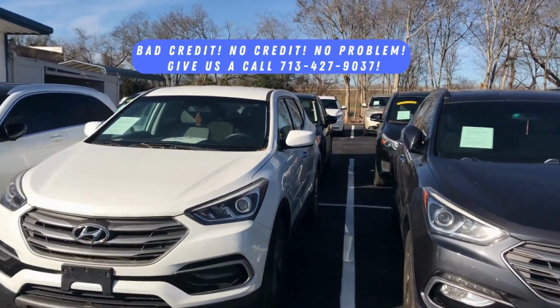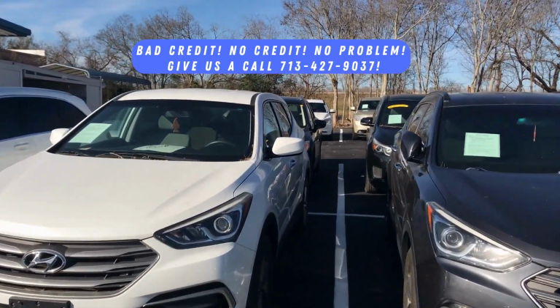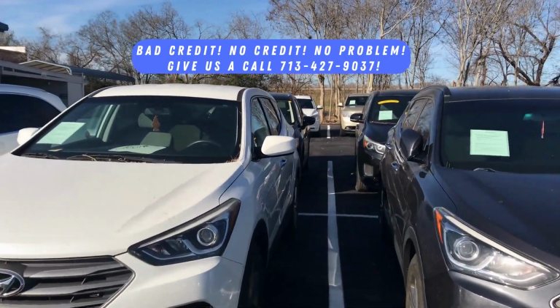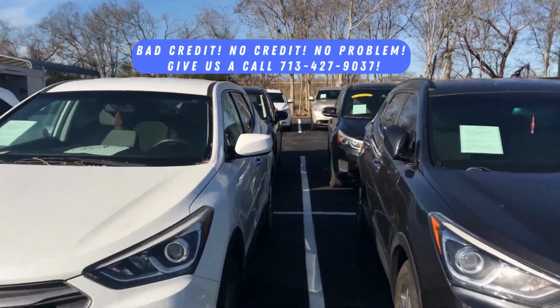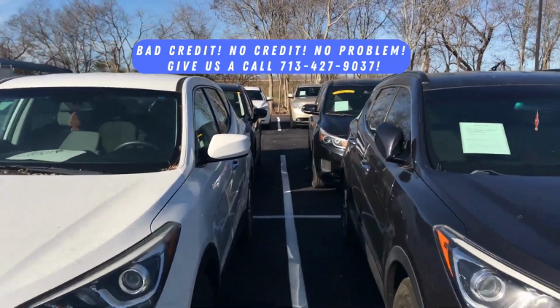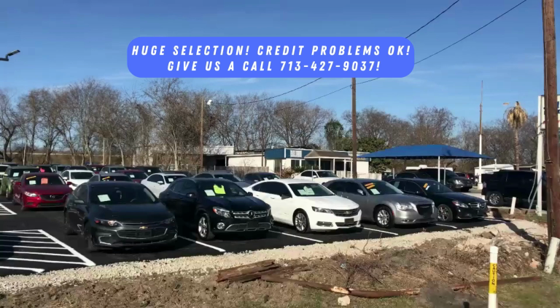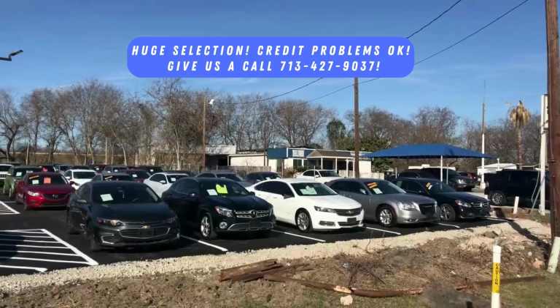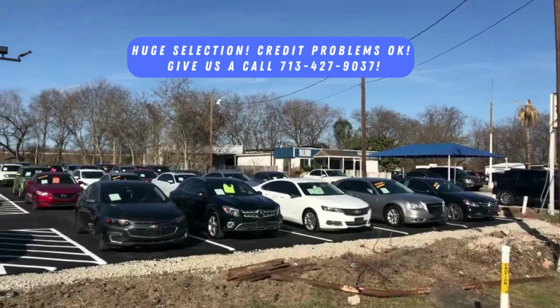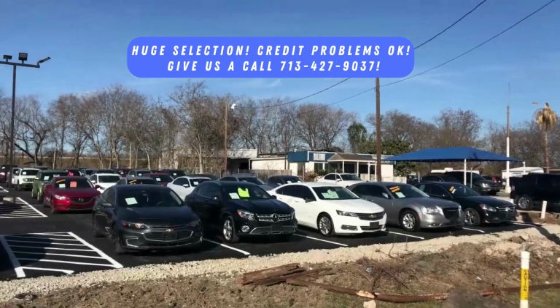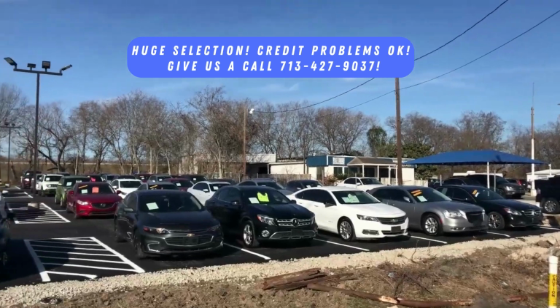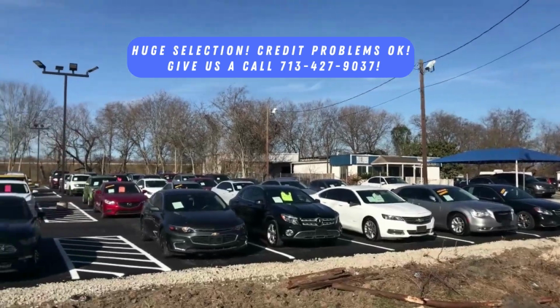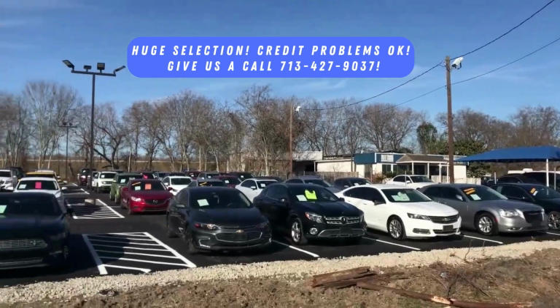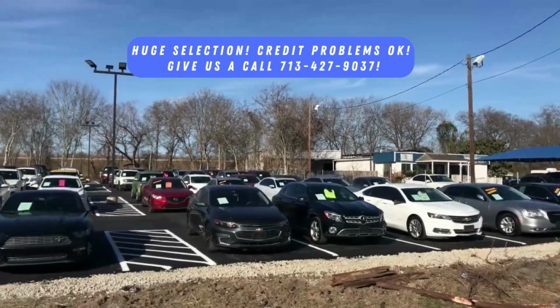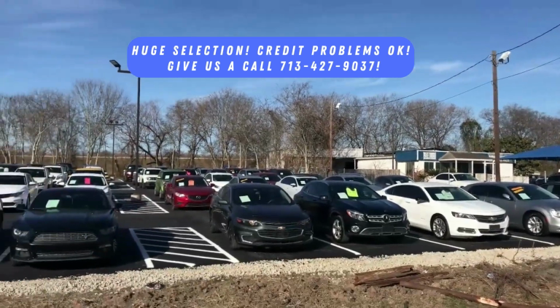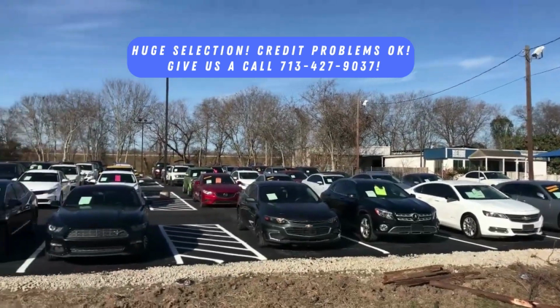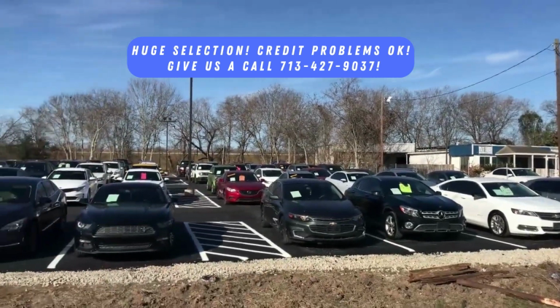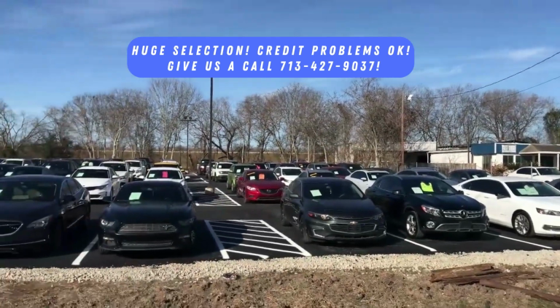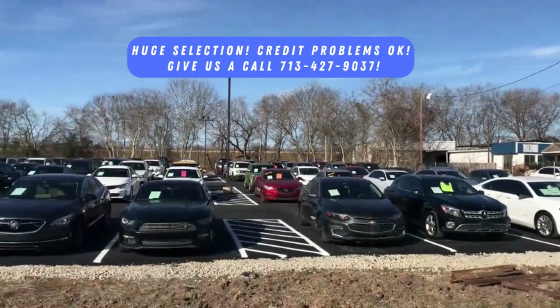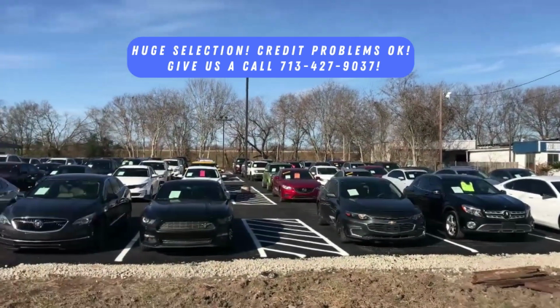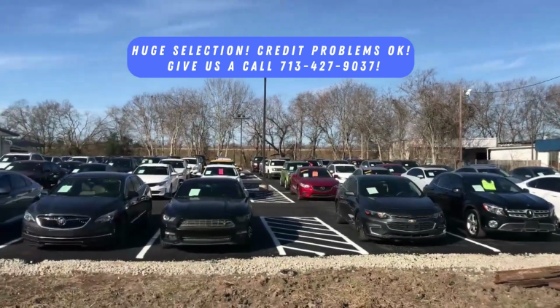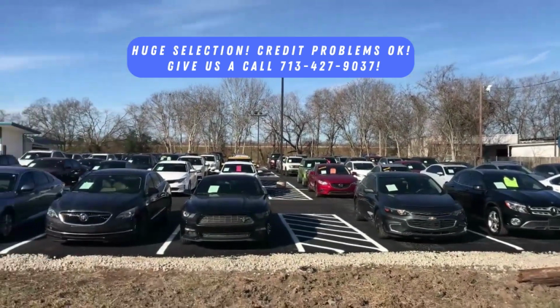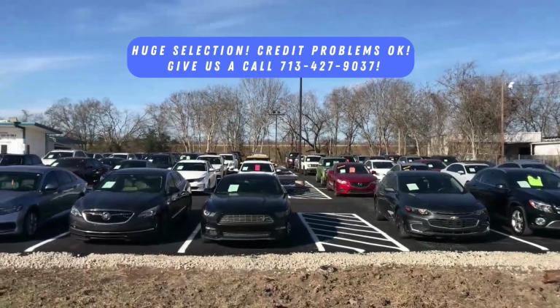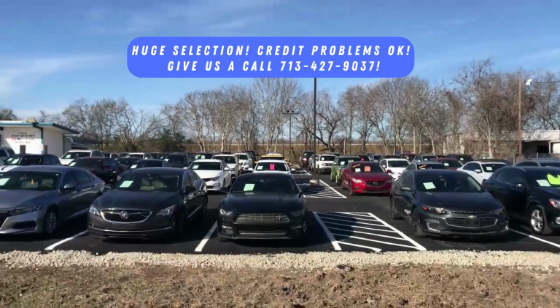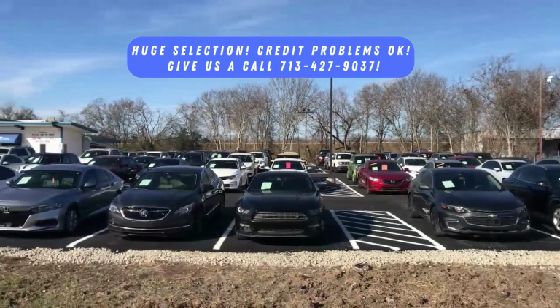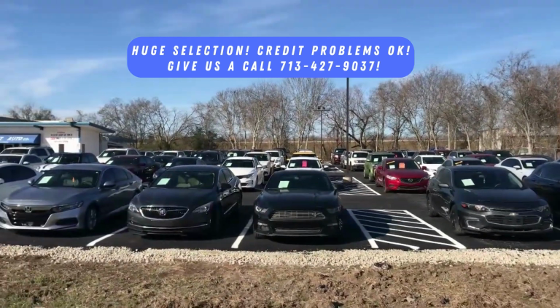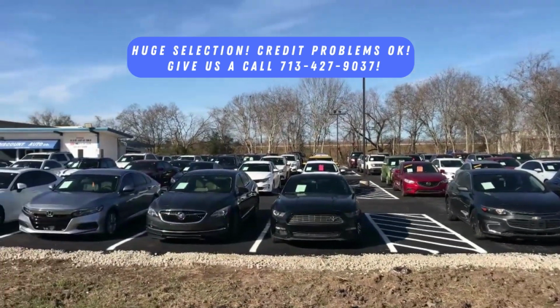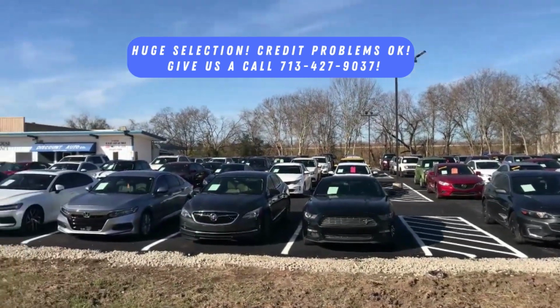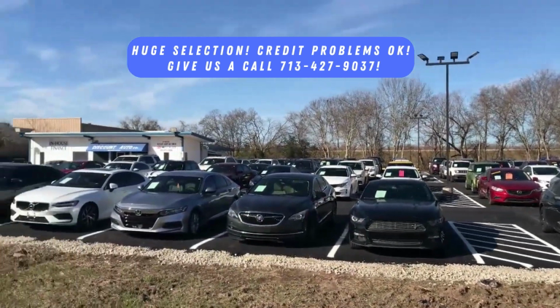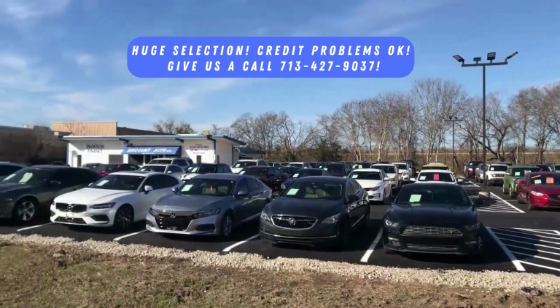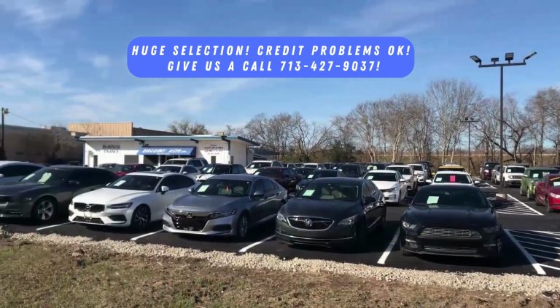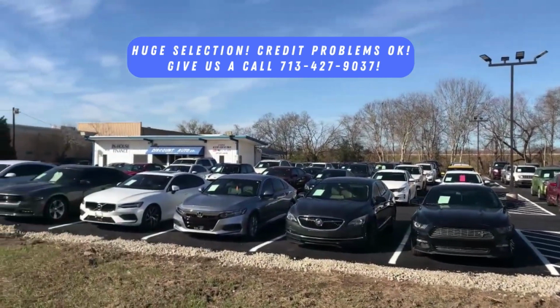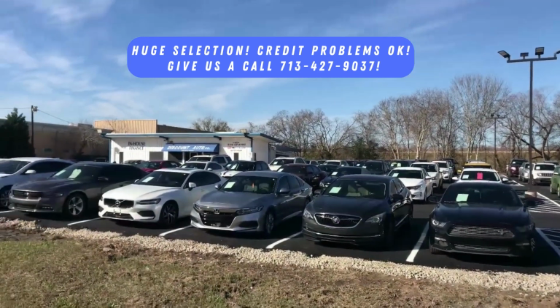The credit score makes no difference — credit problems, no problem here — as long as you have that information. All the cars come with a warranty, and they do report to the credit bureau to help you build your credit.